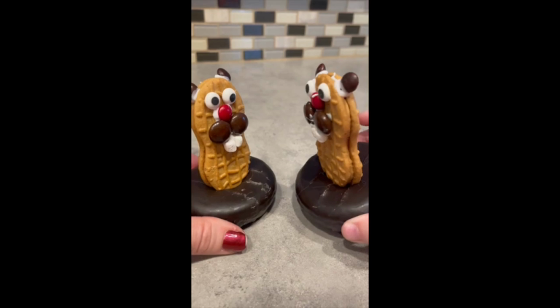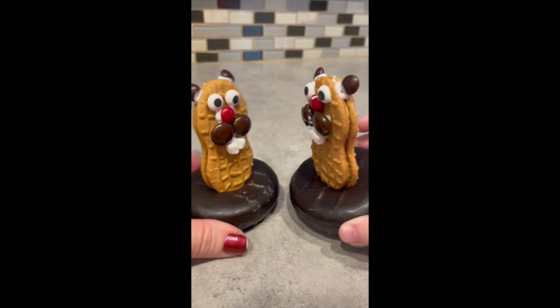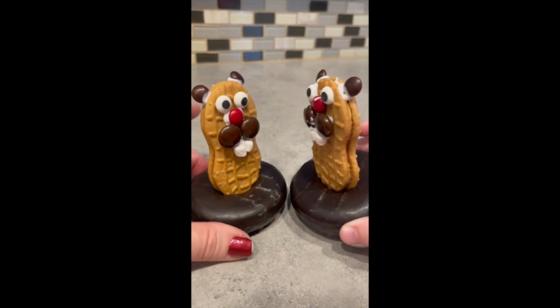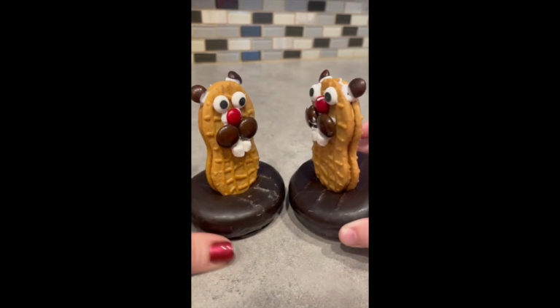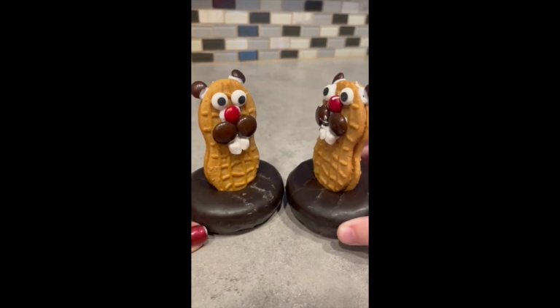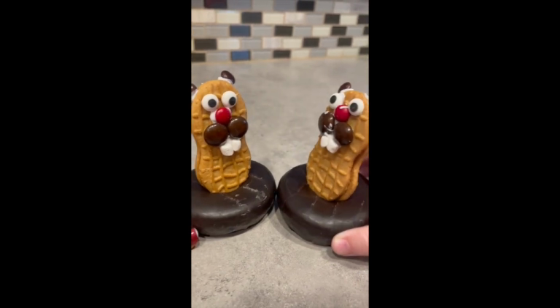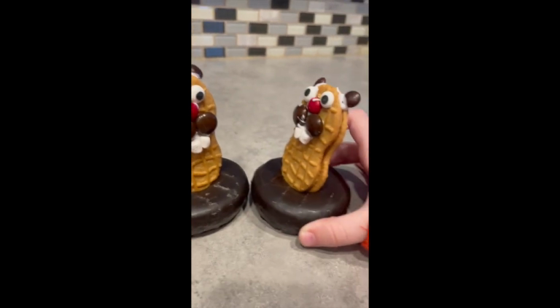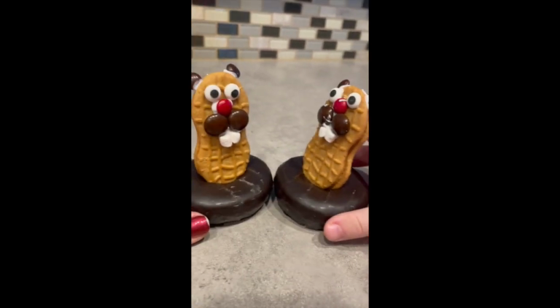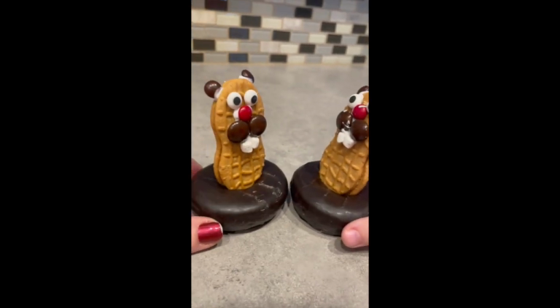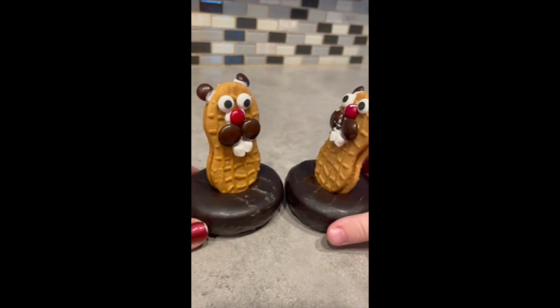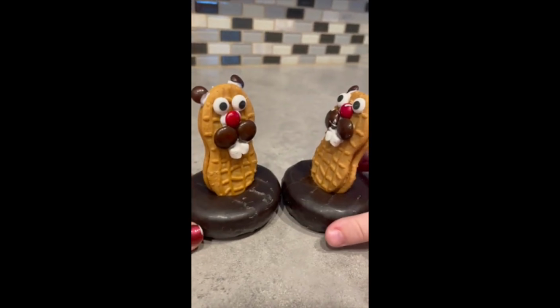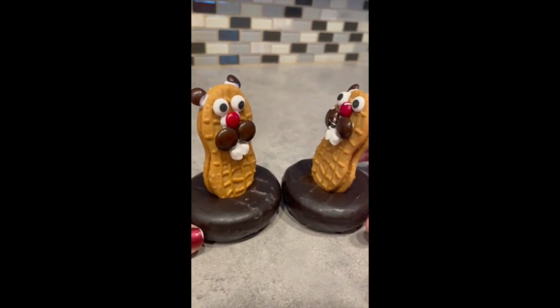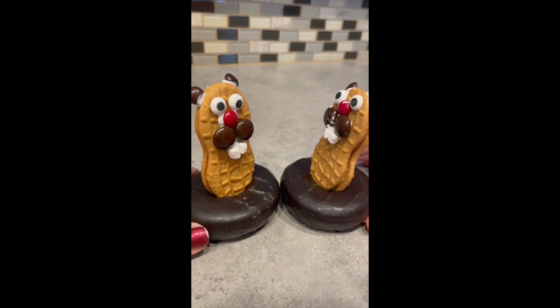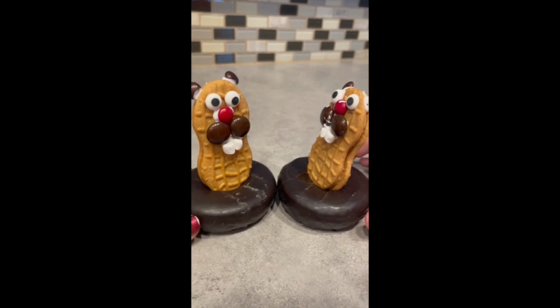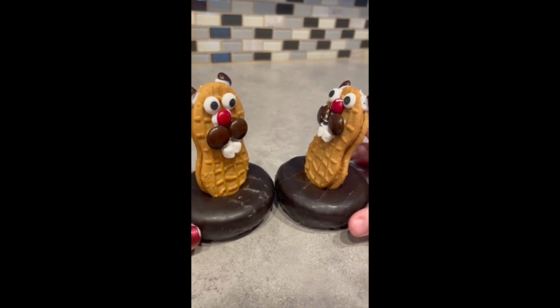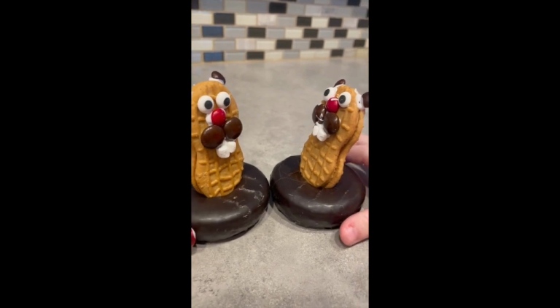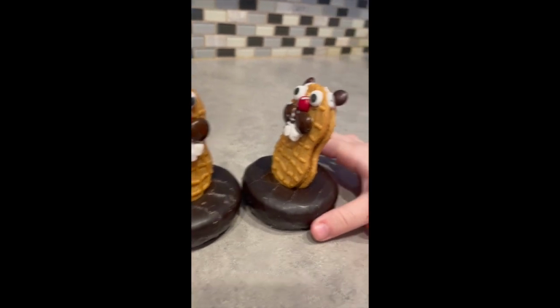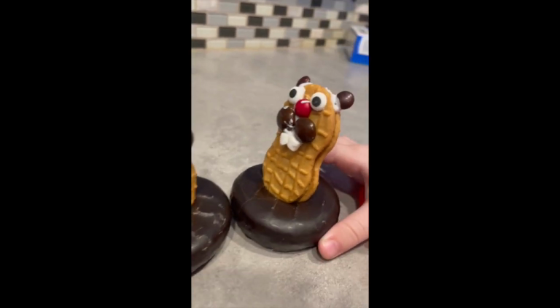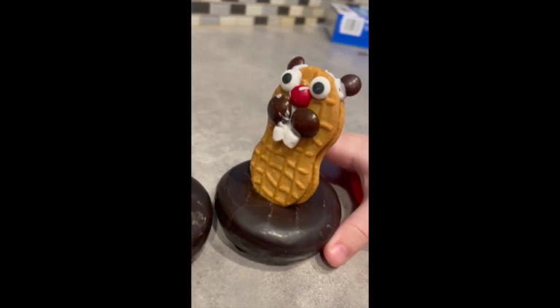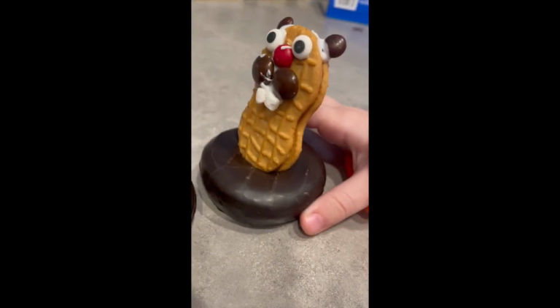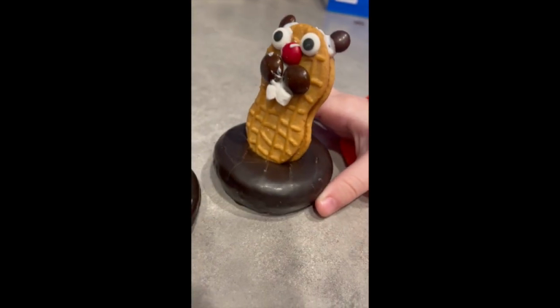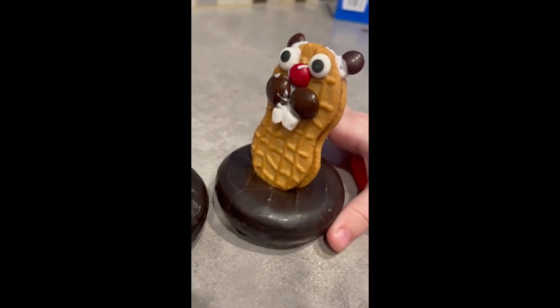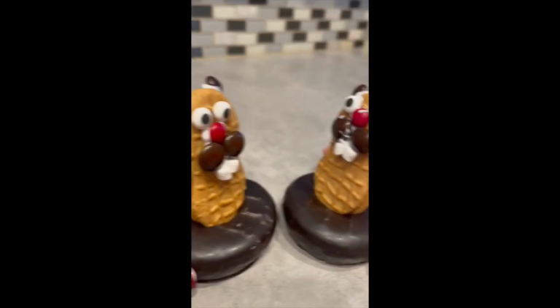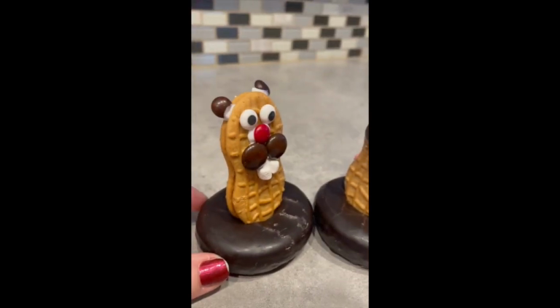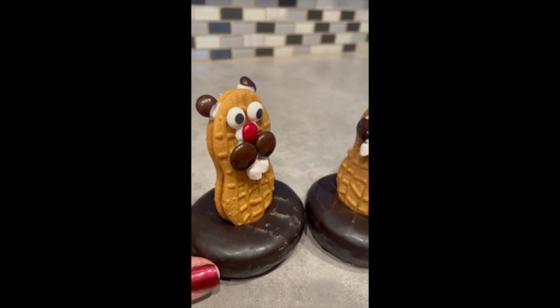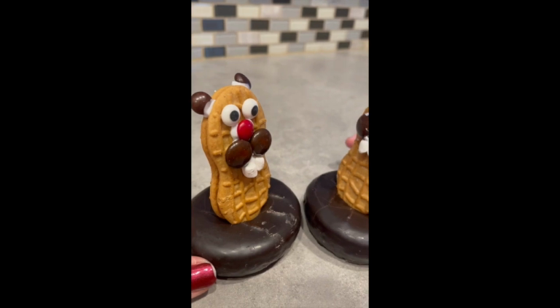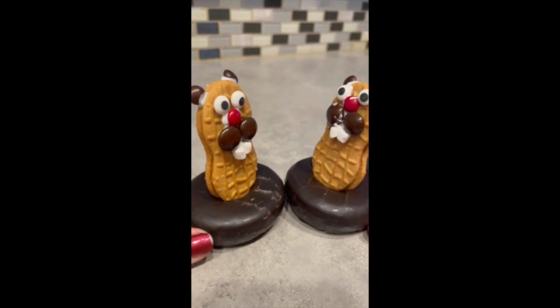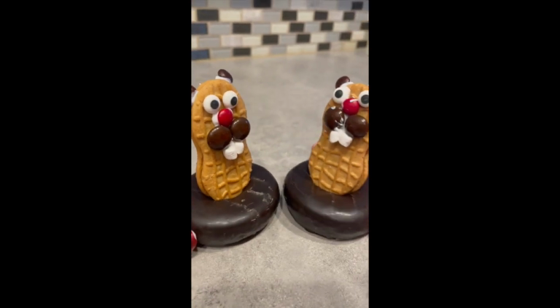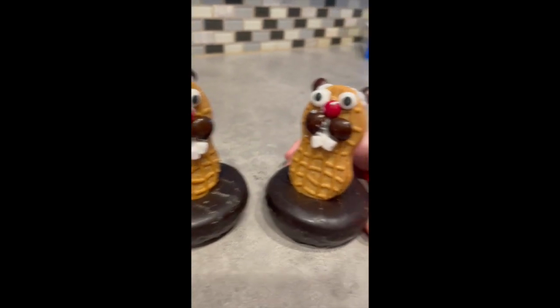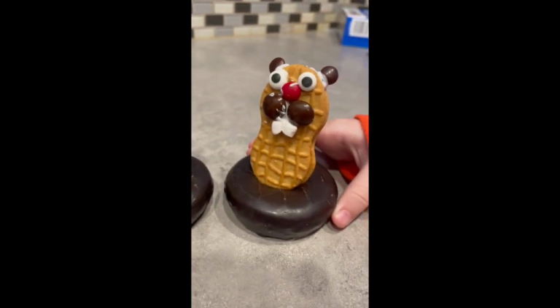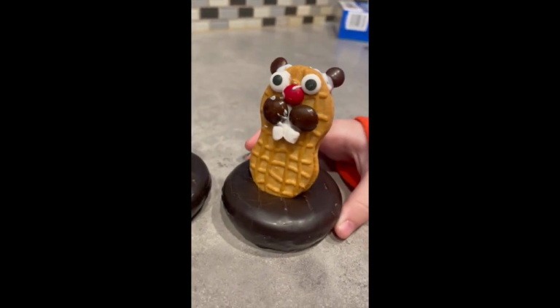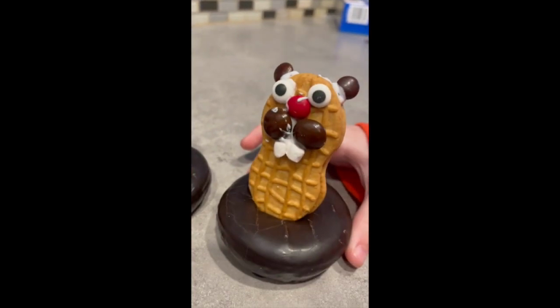Hey there Groundhog. Hey. What do you think? Six more weeks of winter or early spring? I think early spring. Me too. Happy Groundhog's Day. Yeah, bye.